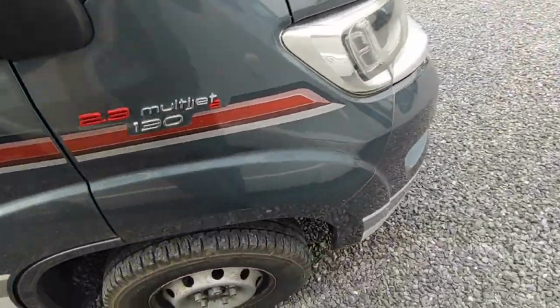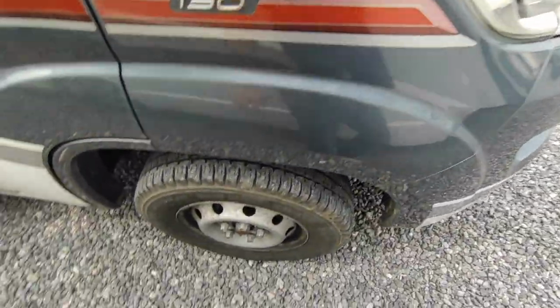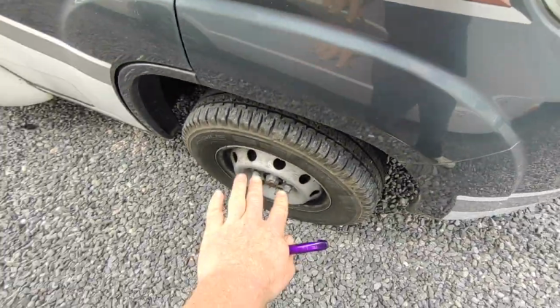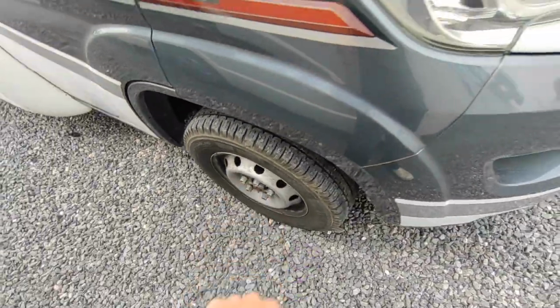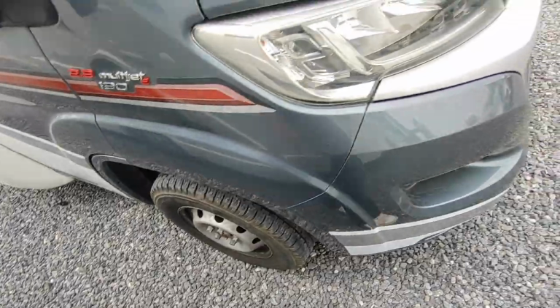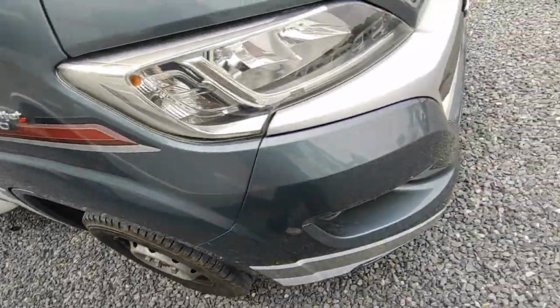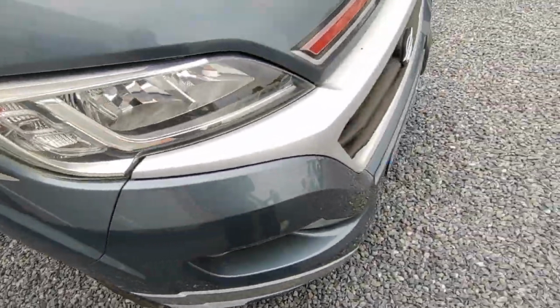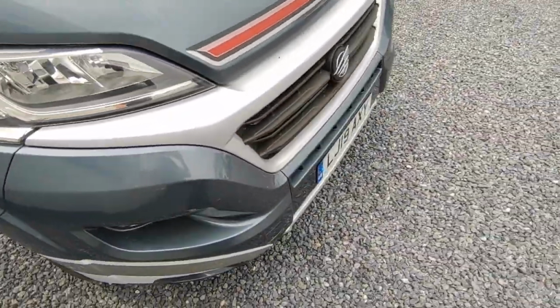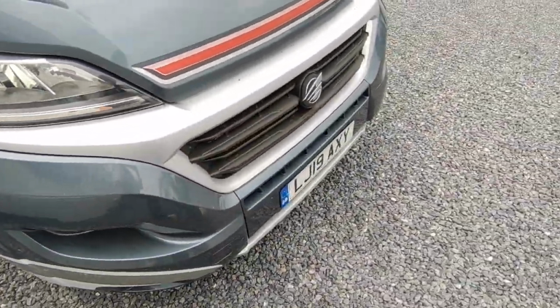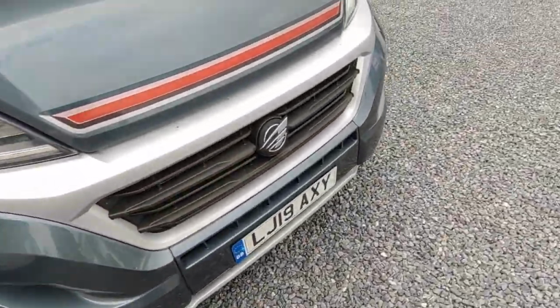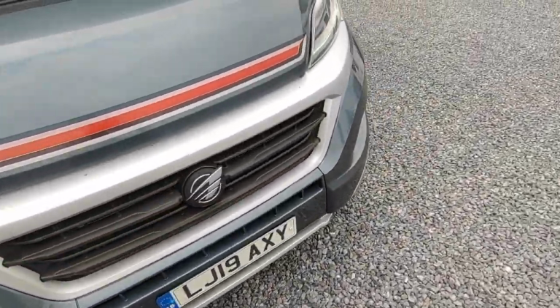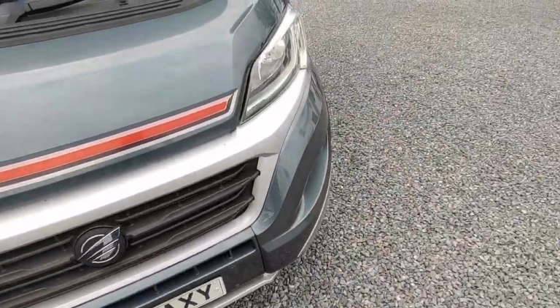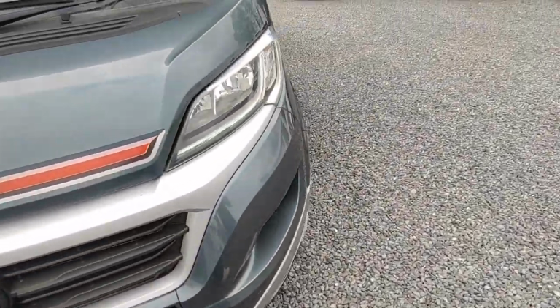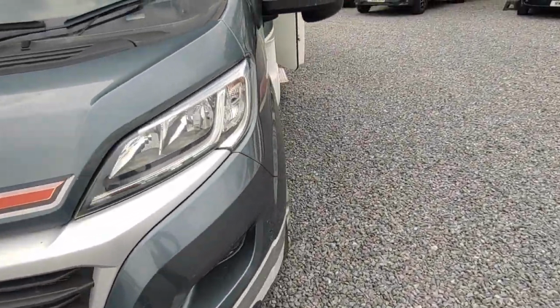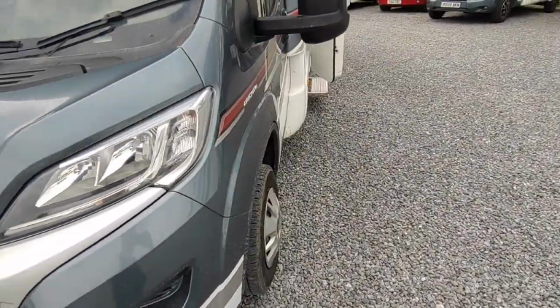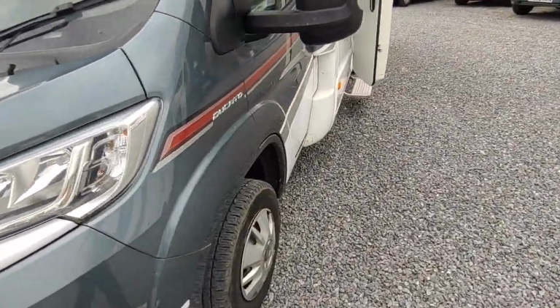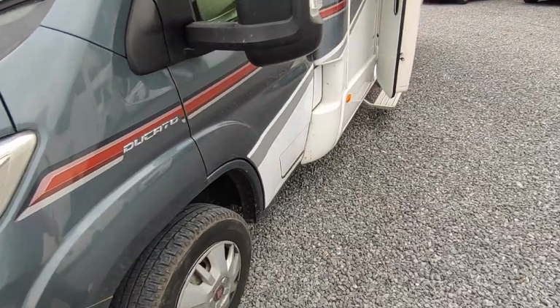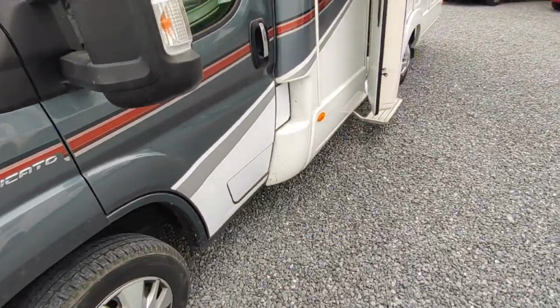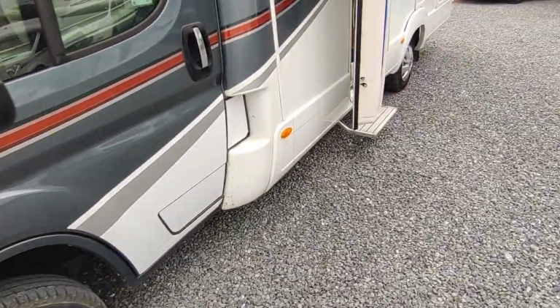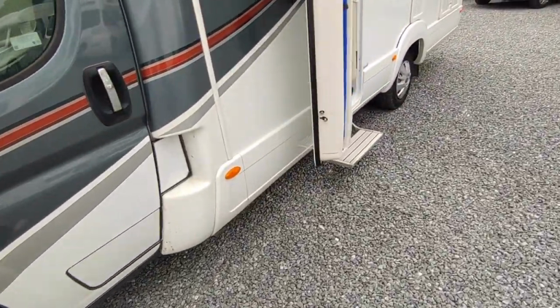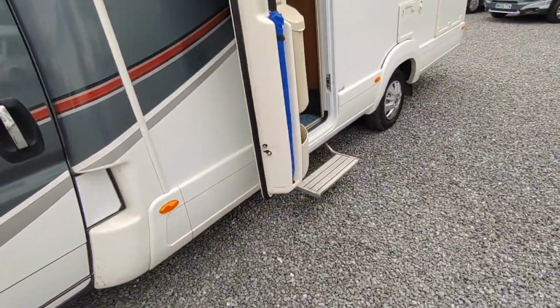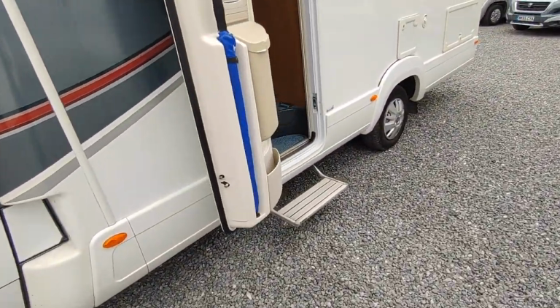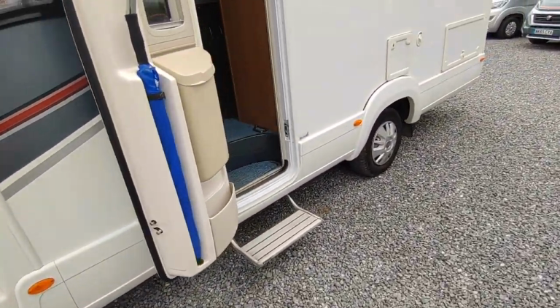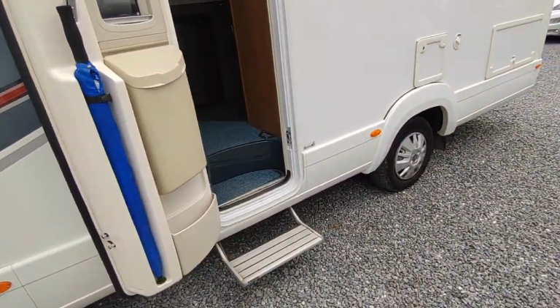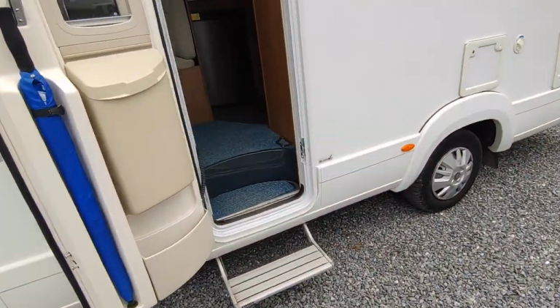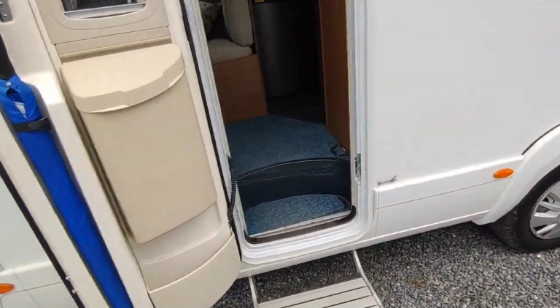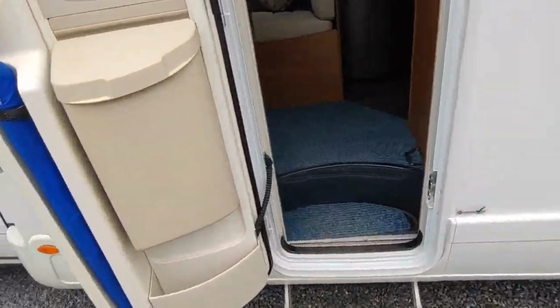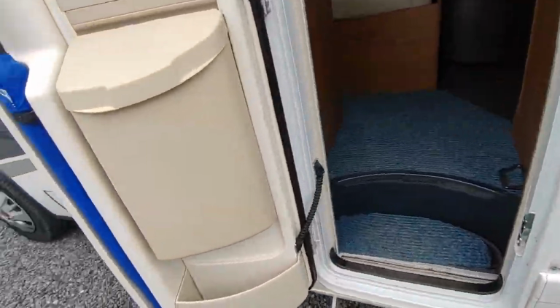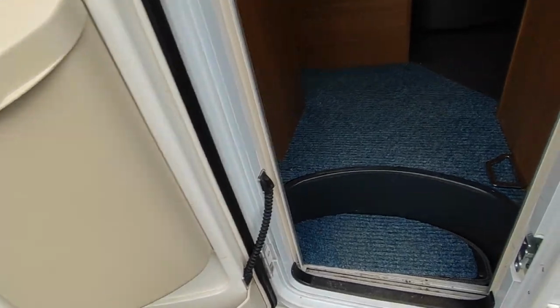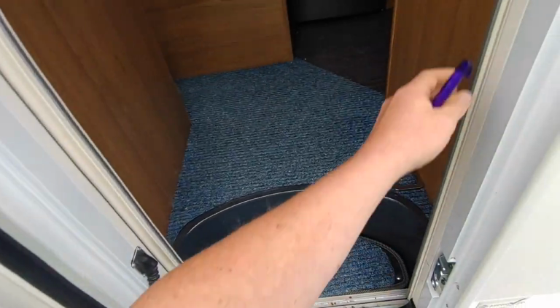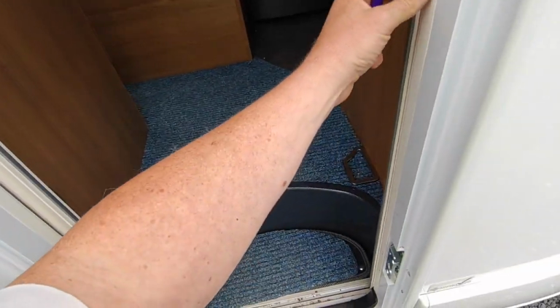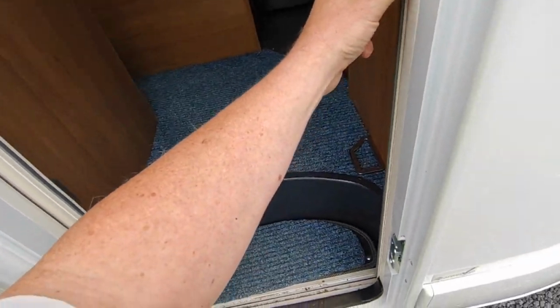Bodywork is all fine — there's a wheel trim missing but that'll obviously be replaced when it goes out. All in good condition; needs a clean as this one's just come in. It's got a centrally locked habitation door.